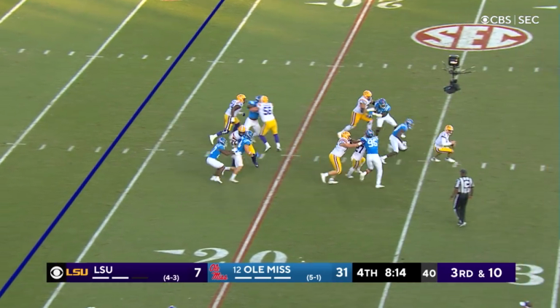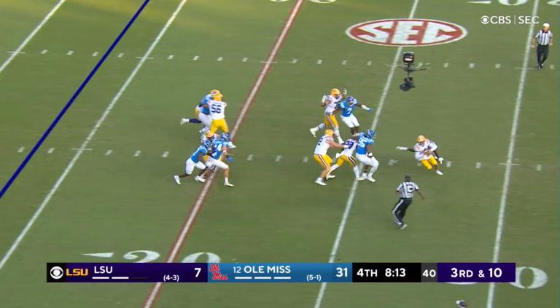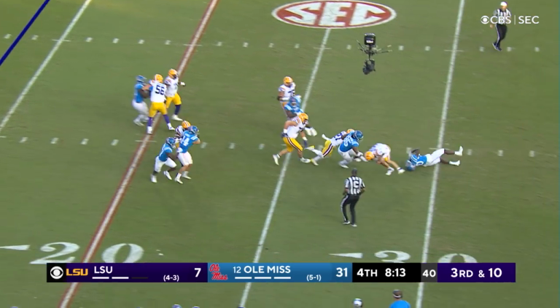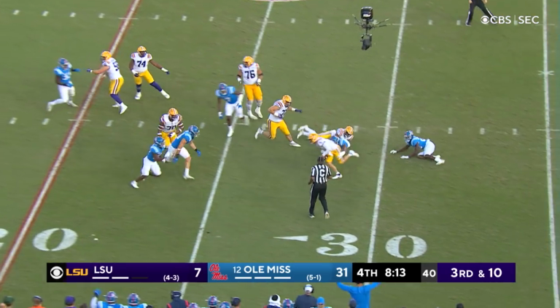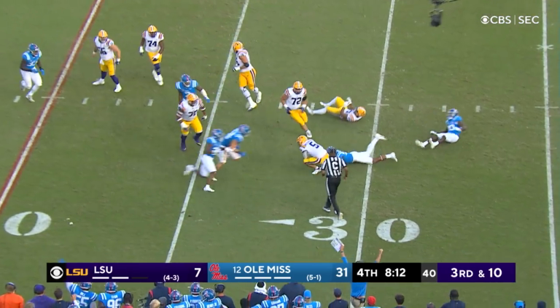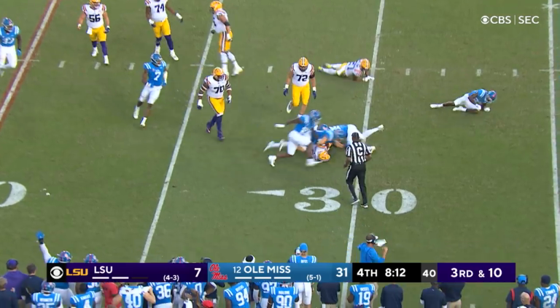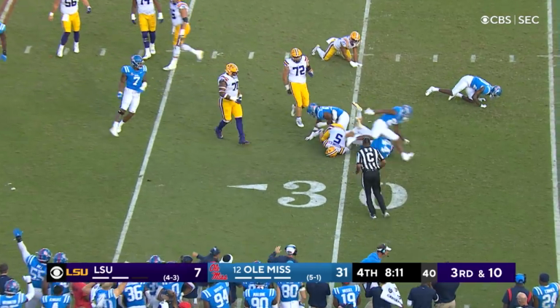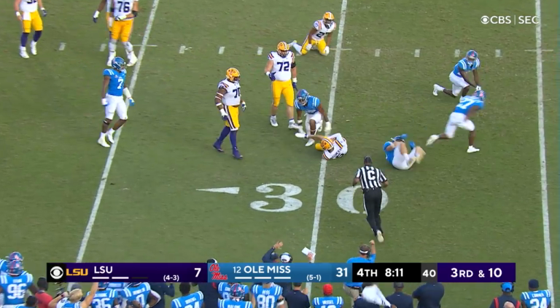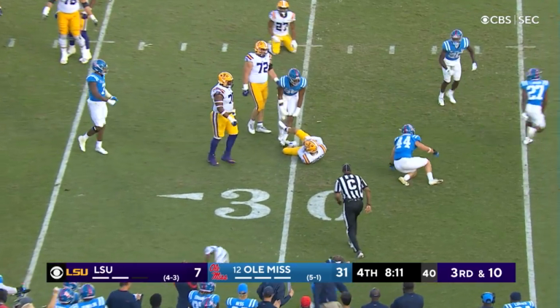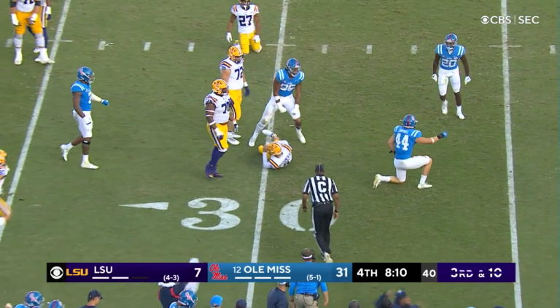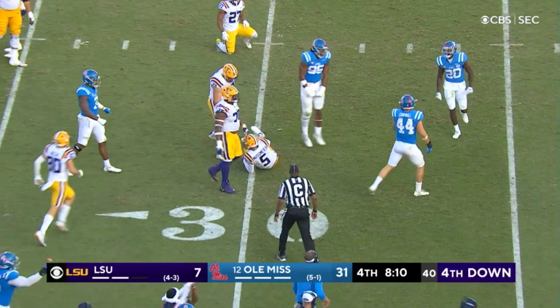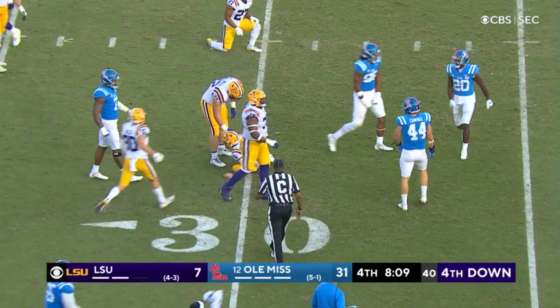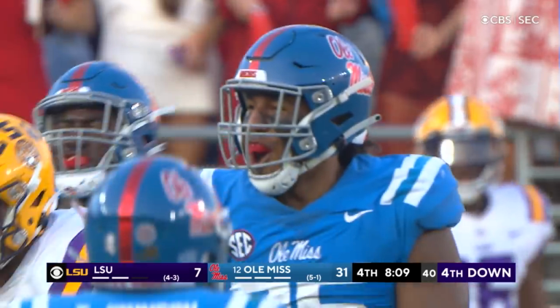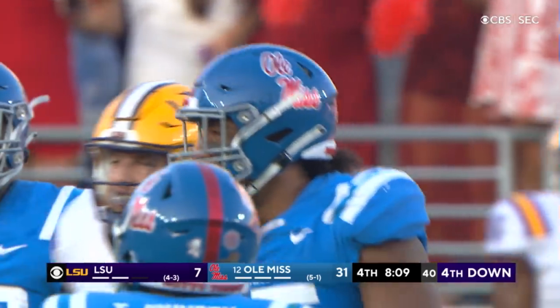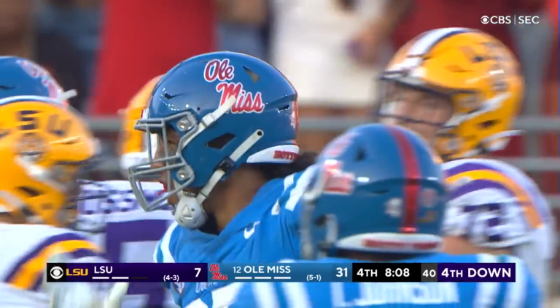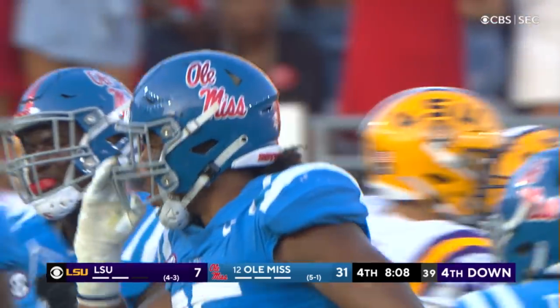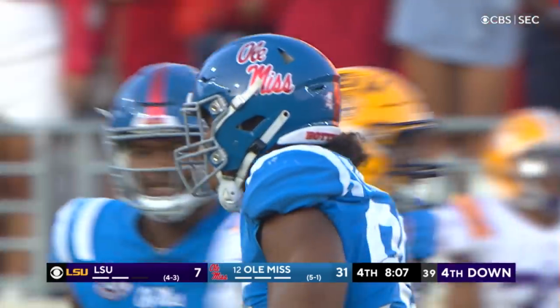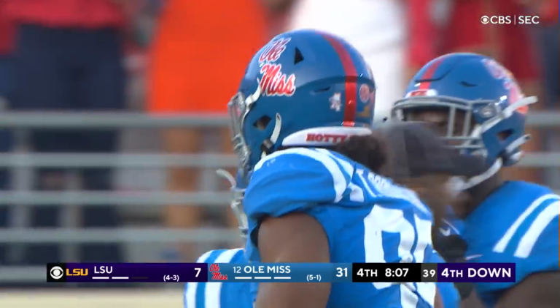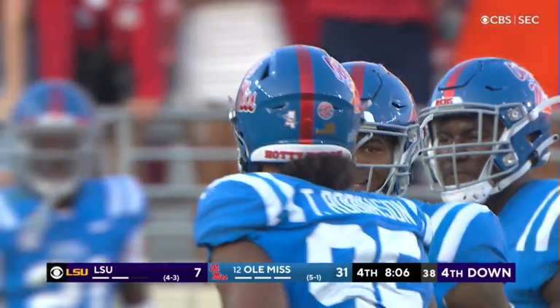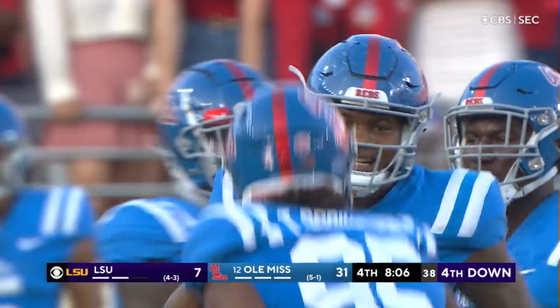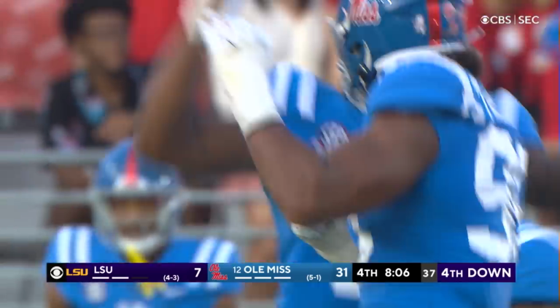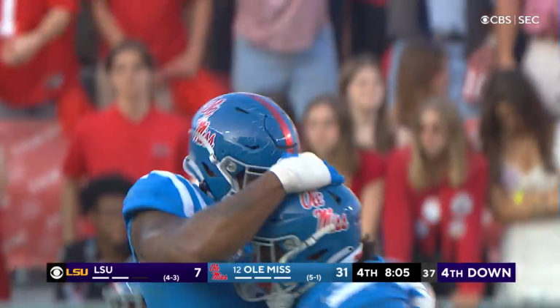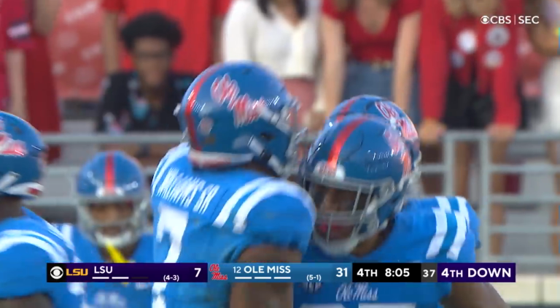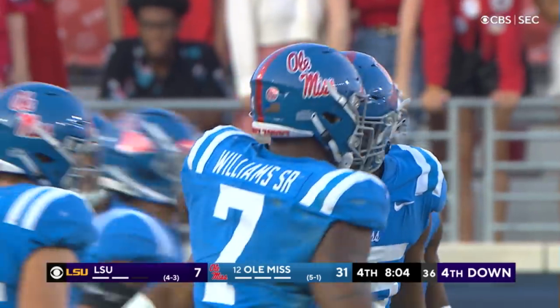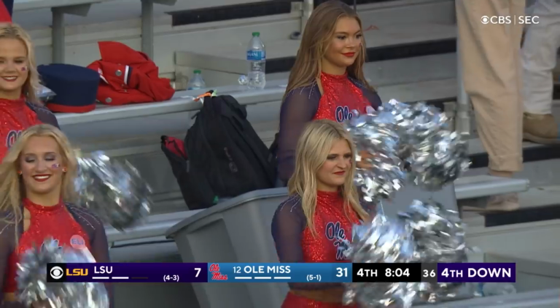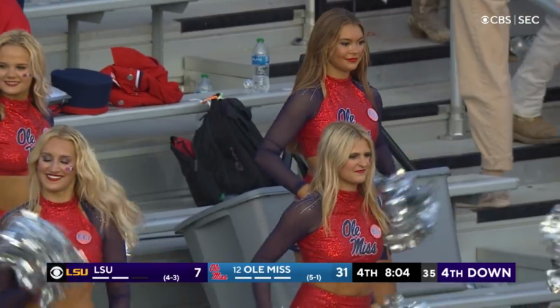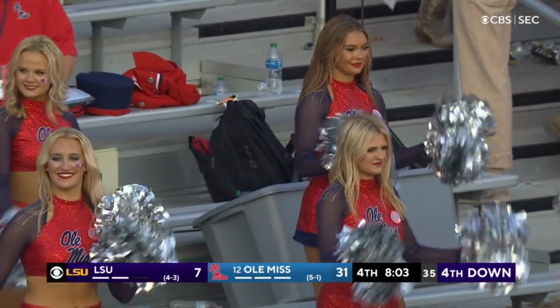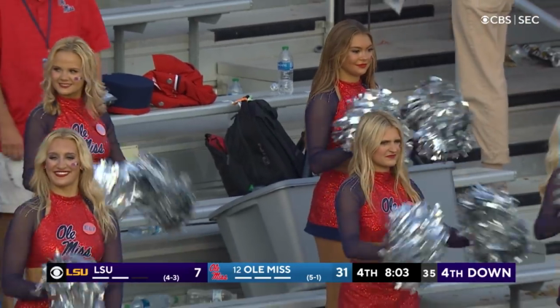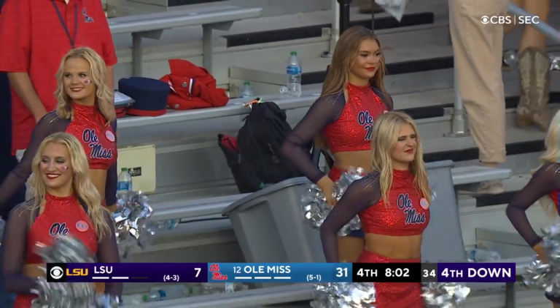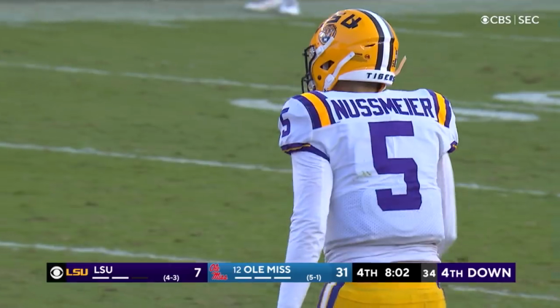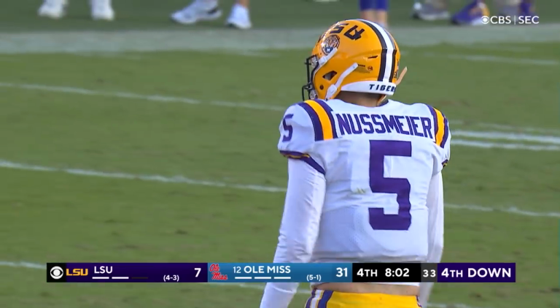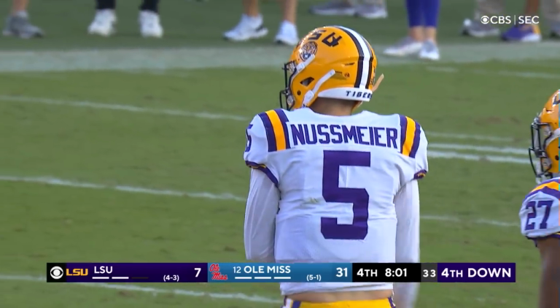Extra man coming and it's going to get to Nussmeyer. They drop him on the sack back at the 30 yard line. Tavius Robinson is the guy that will get credit for it, but he had some help from his friends.